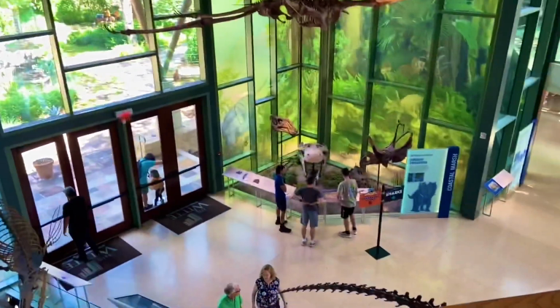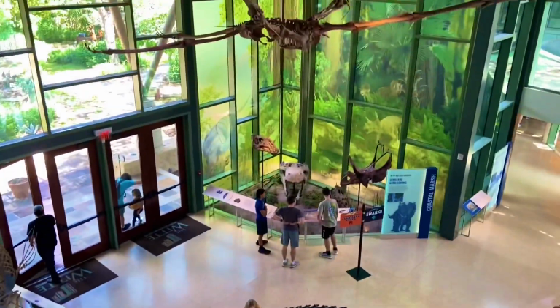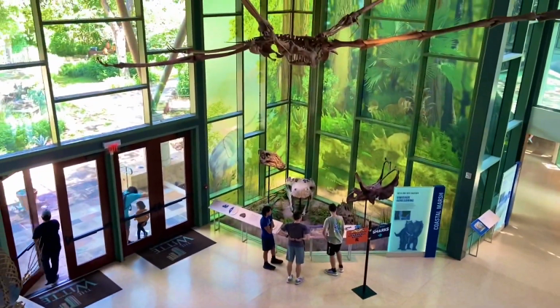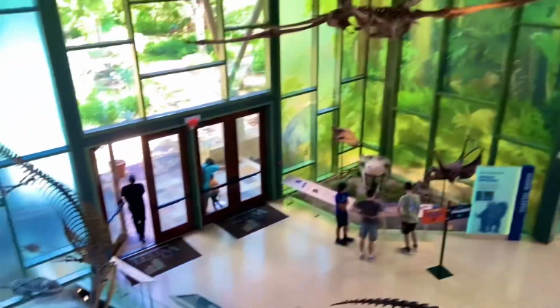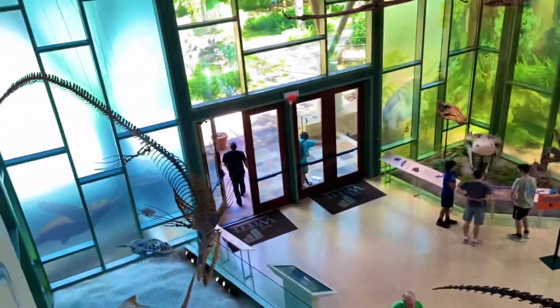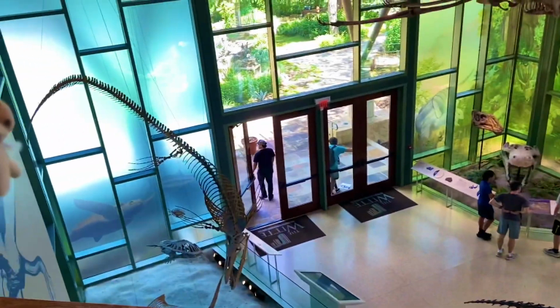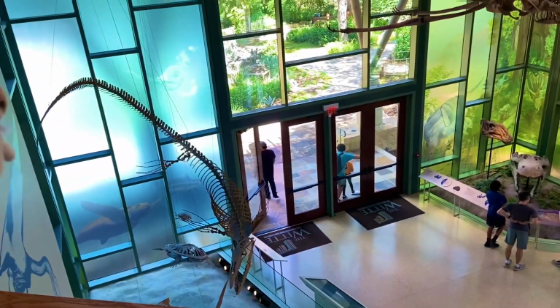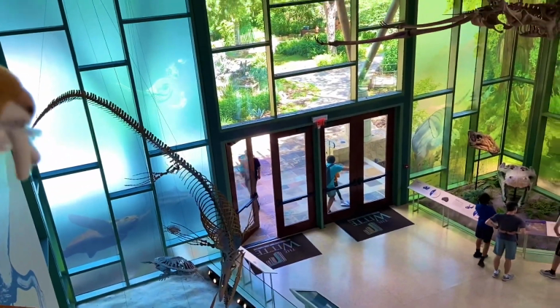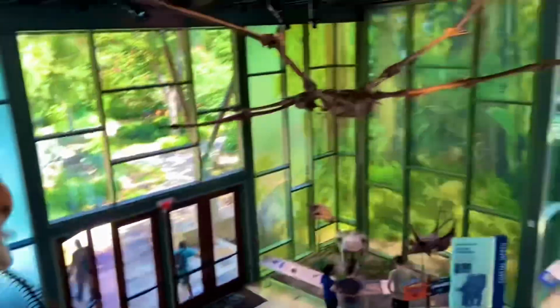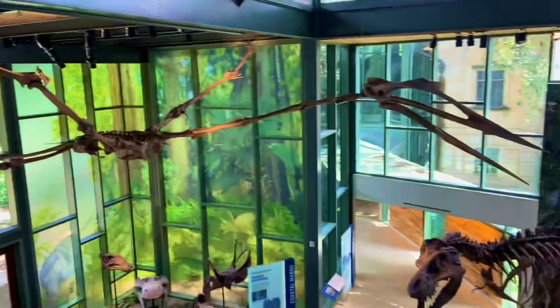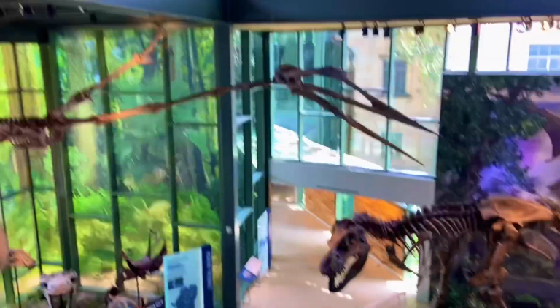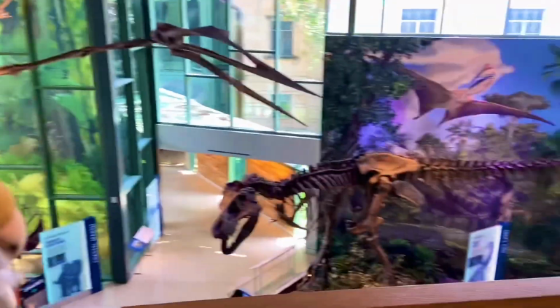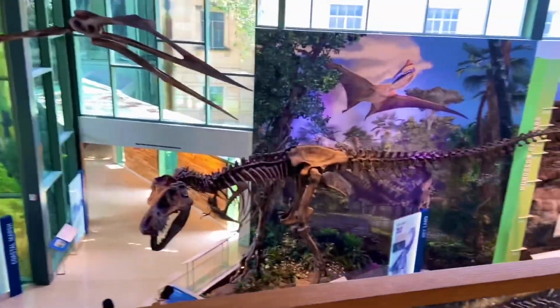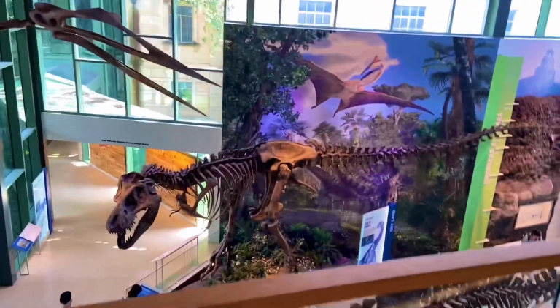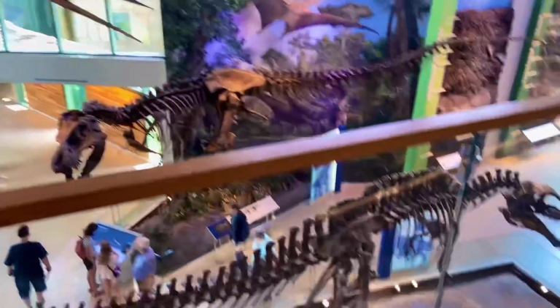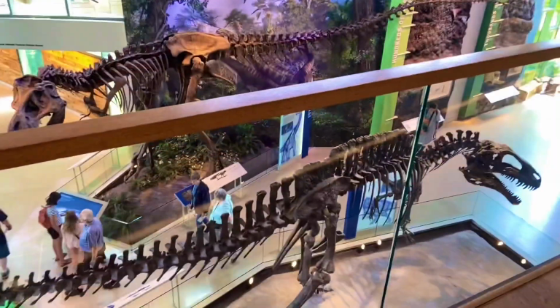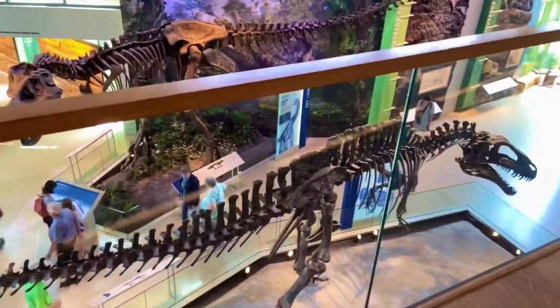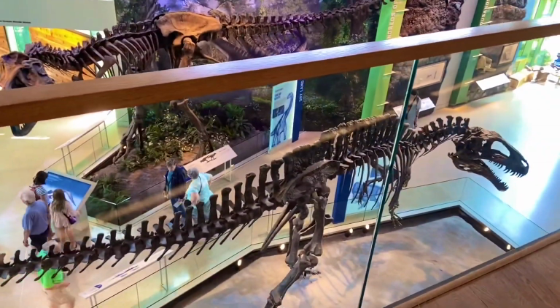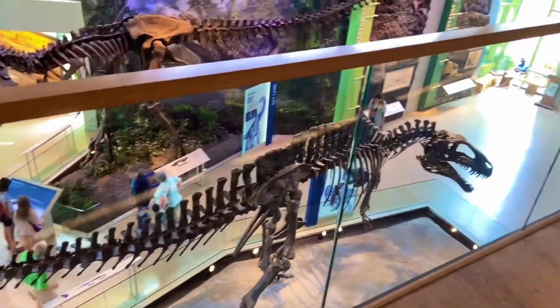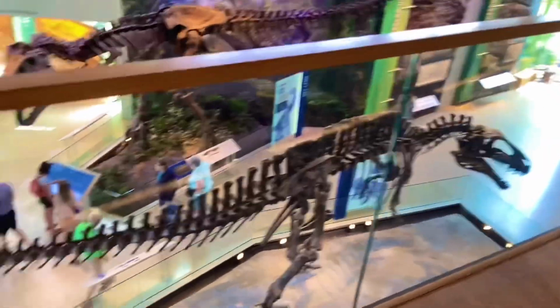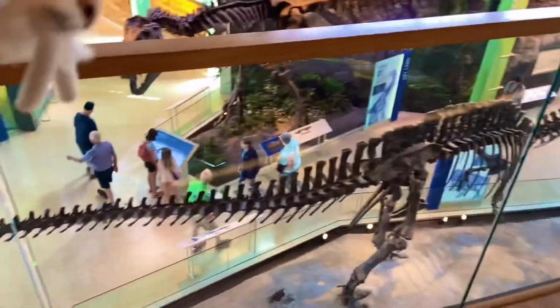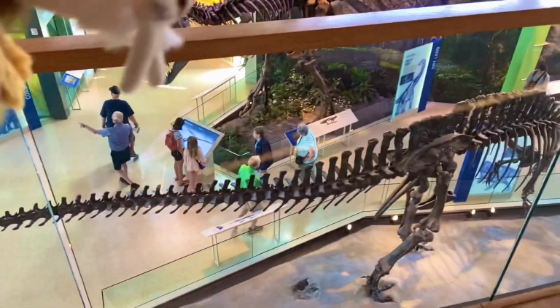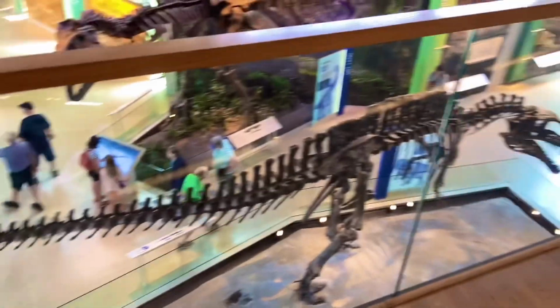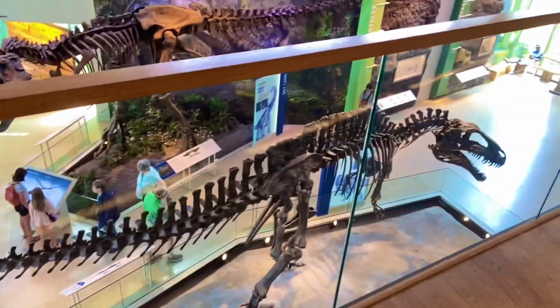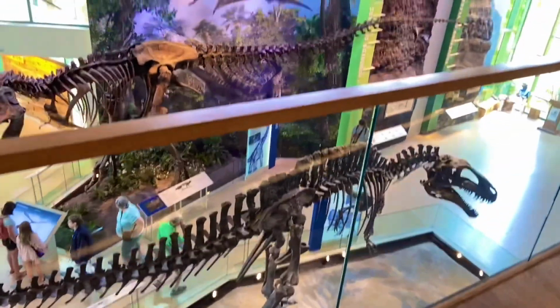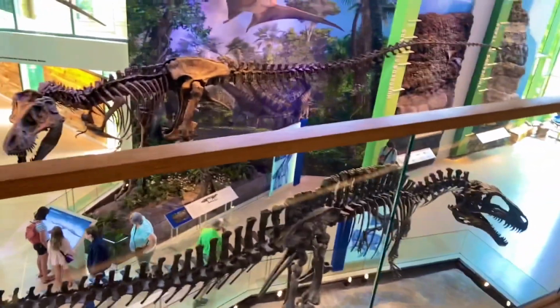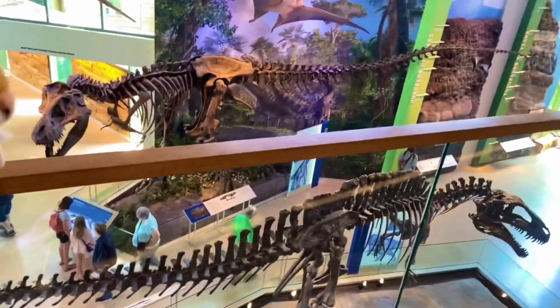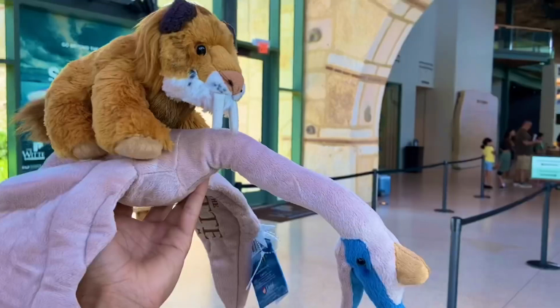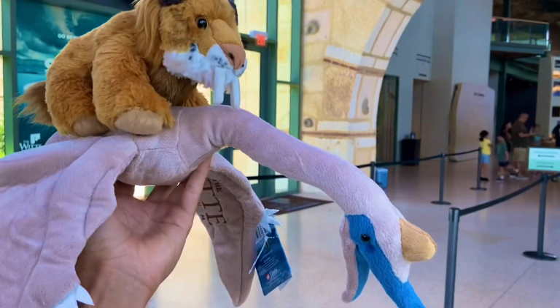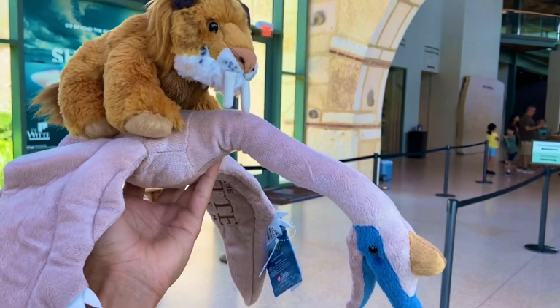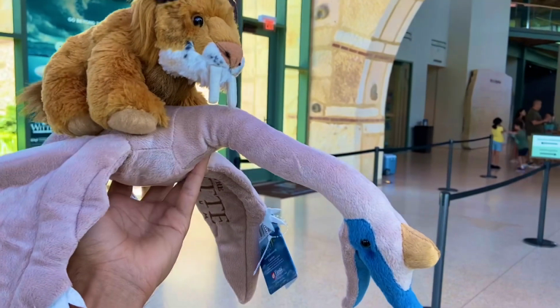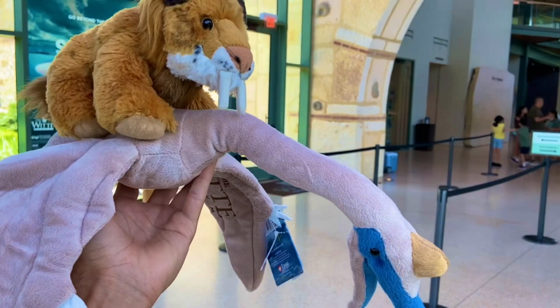You see the prehistoric crocodile down there. Tylosaurus right there. Quetzalcoatlus. And Tyrannosaurus Rex and Acrocanthosaurus down there. This is my new friend, Quen the Quetzalcoatlus.